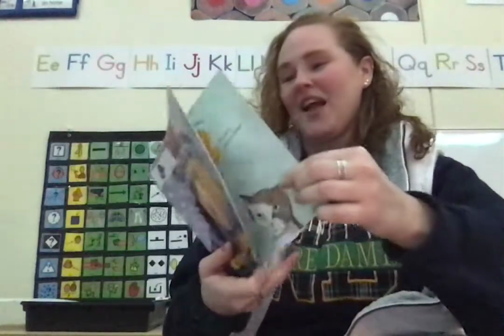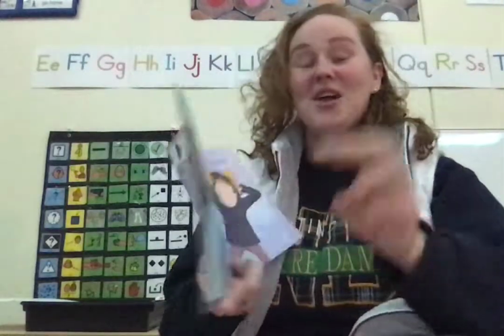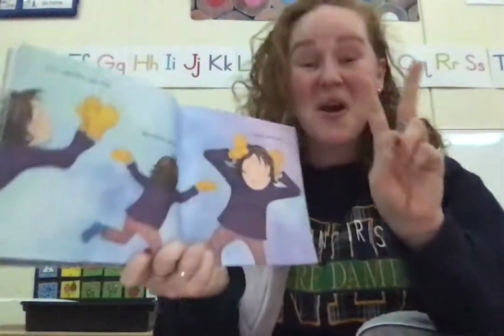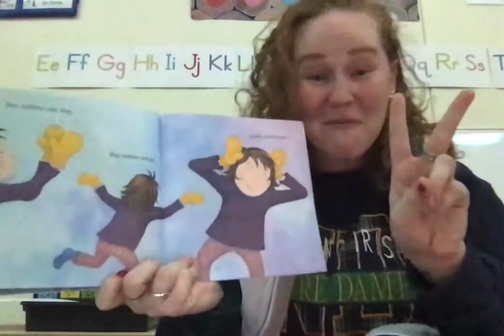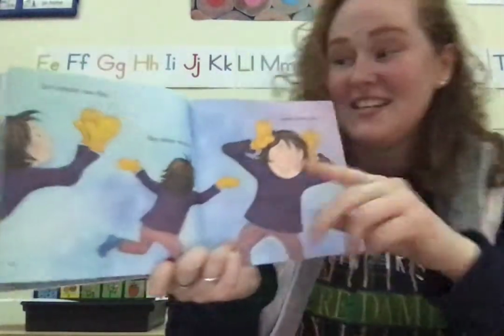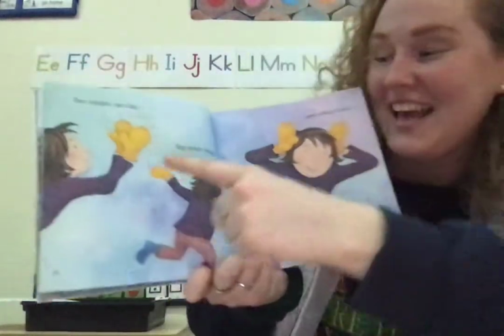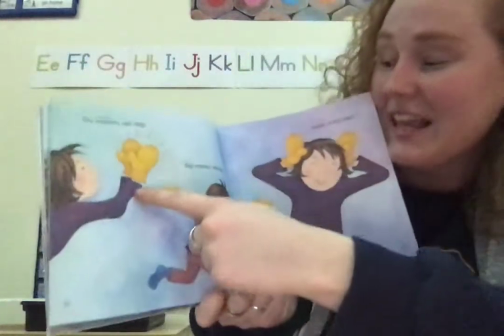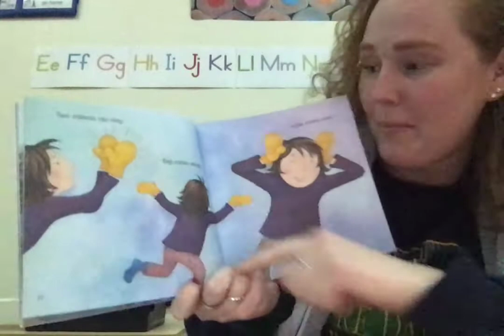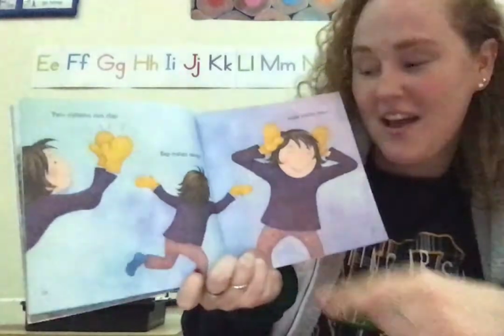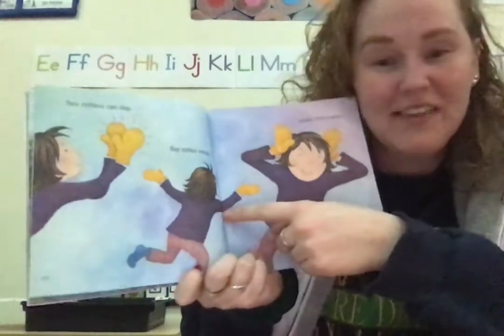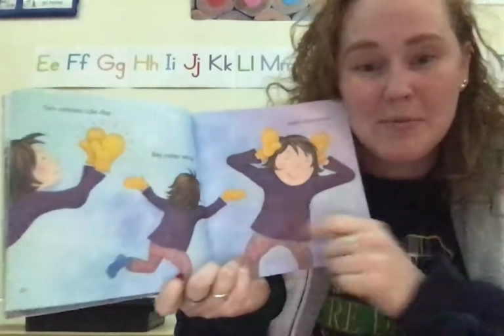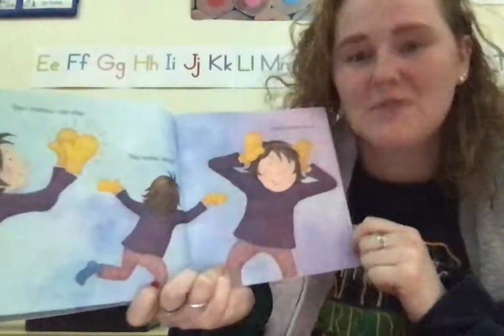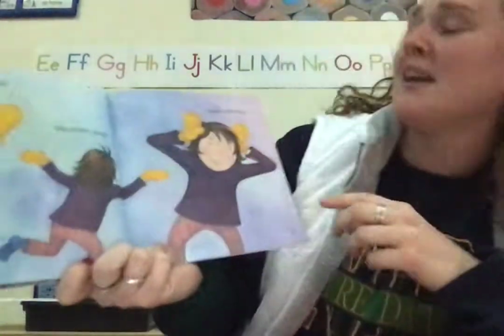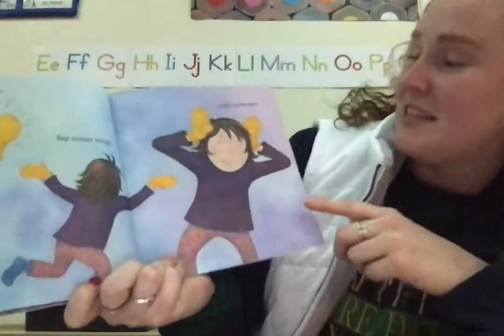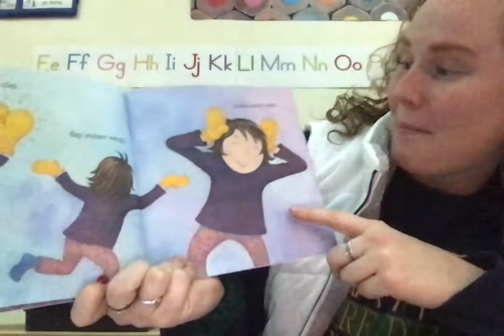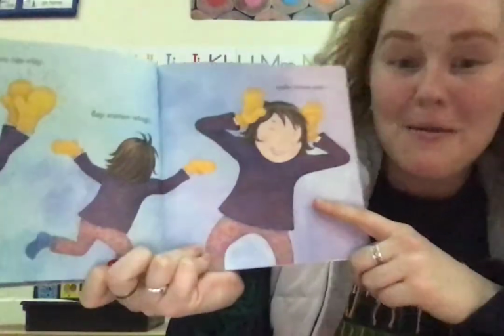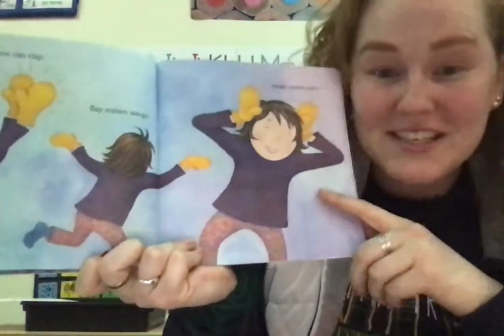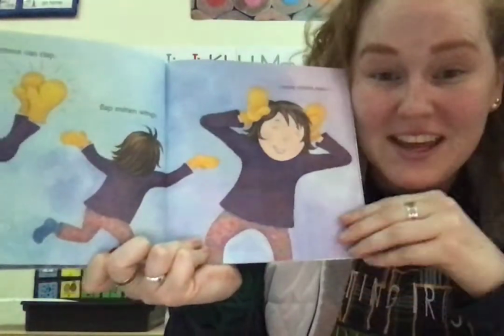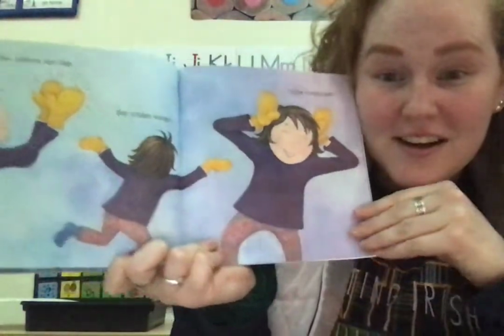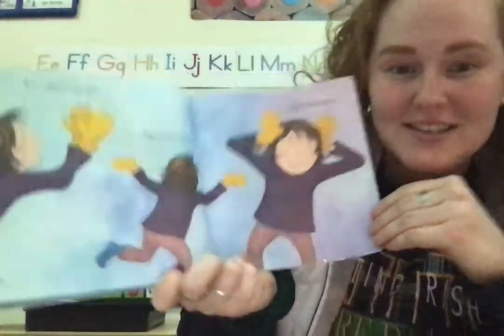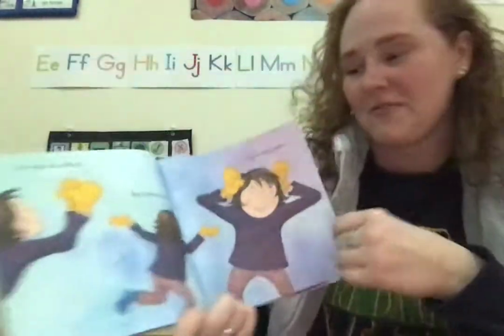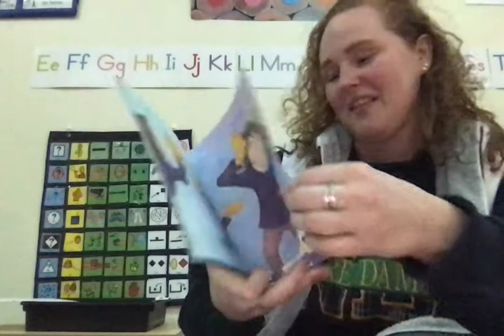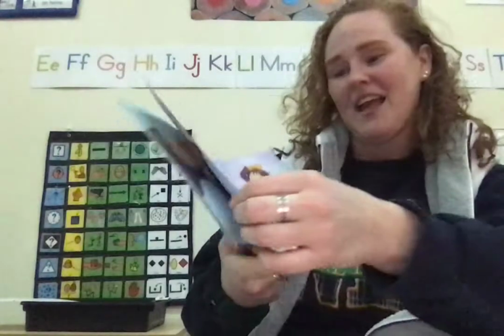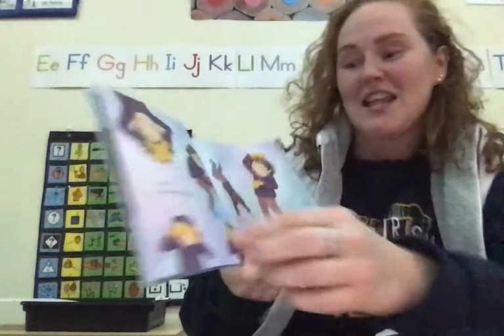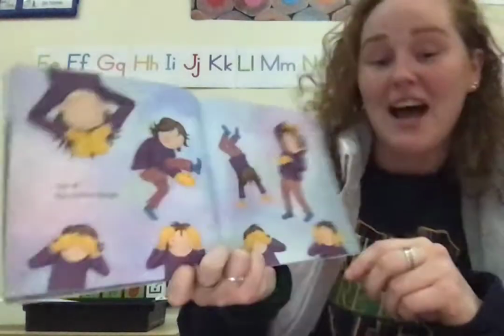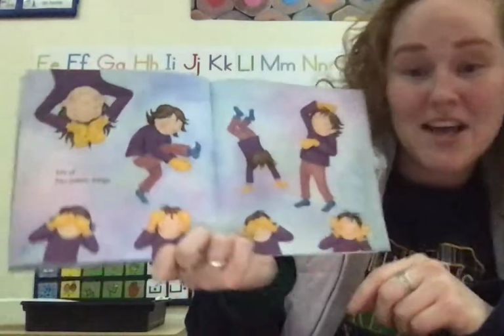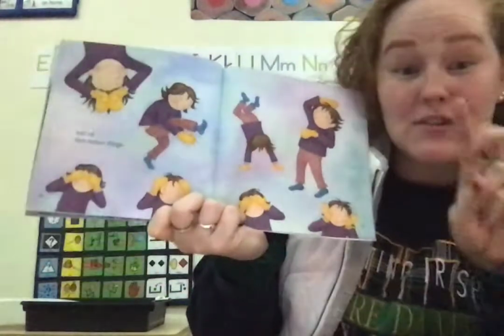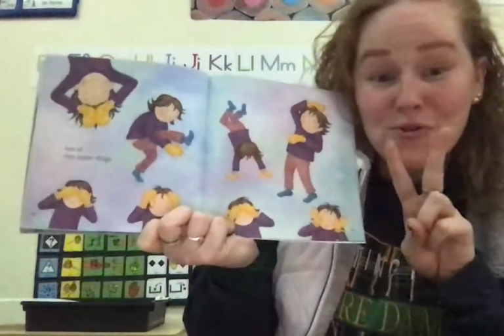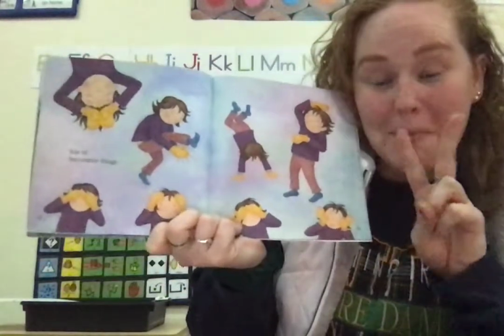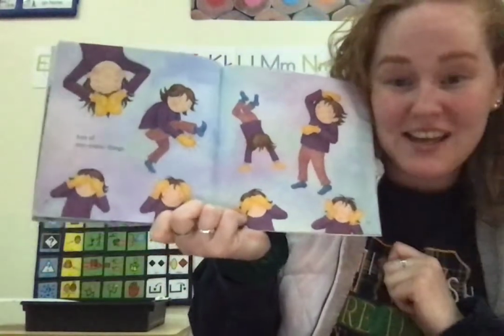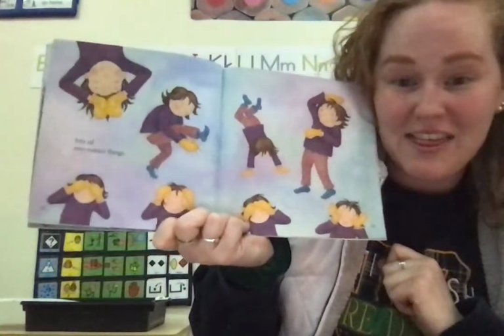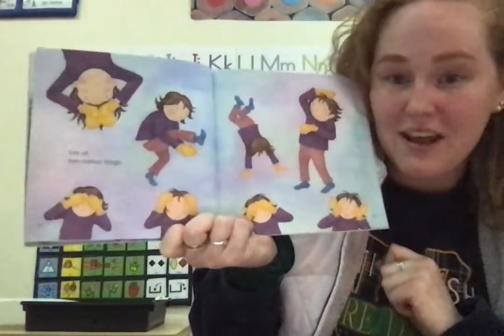Two mittens can clap, flap mitten wings, make mitten ears. Lots of two mitten things! Wow!